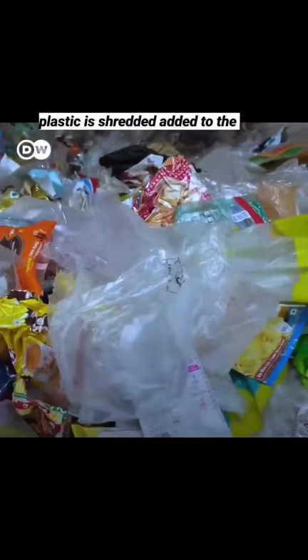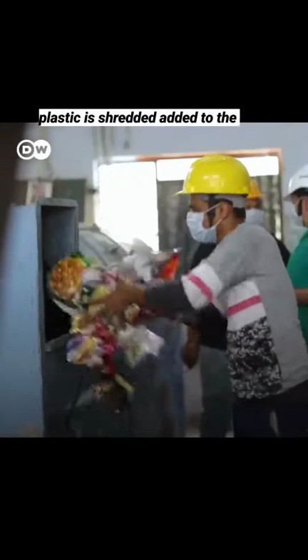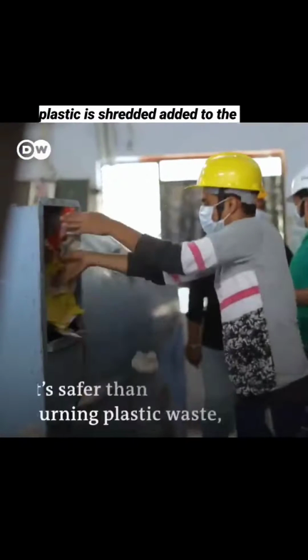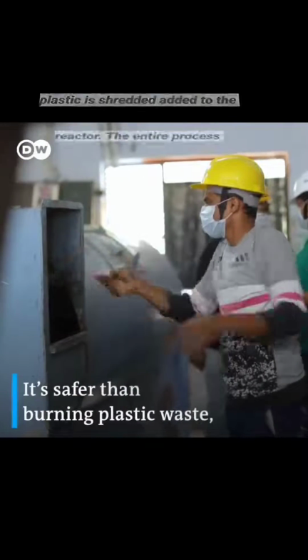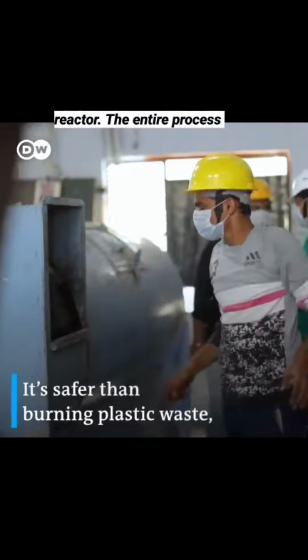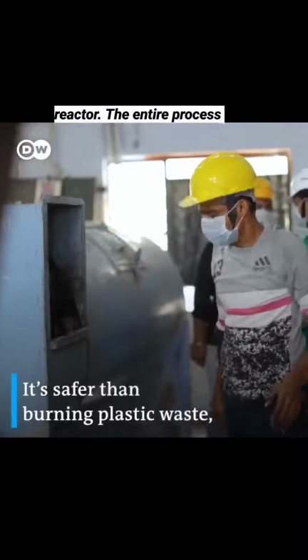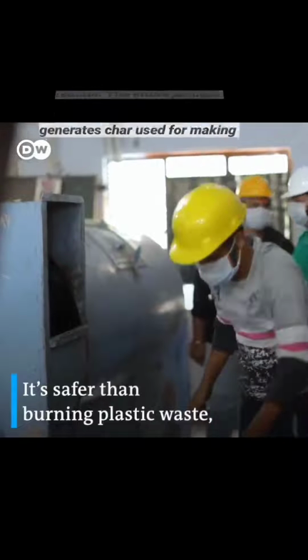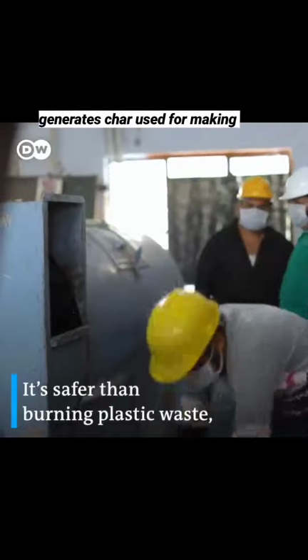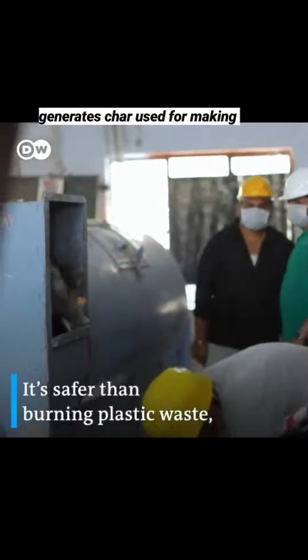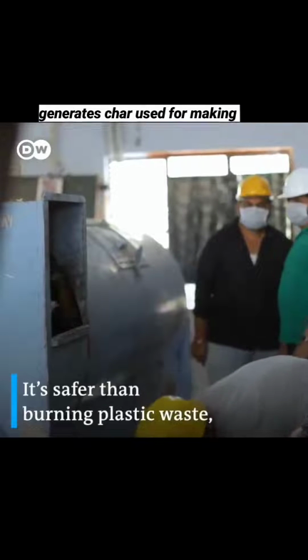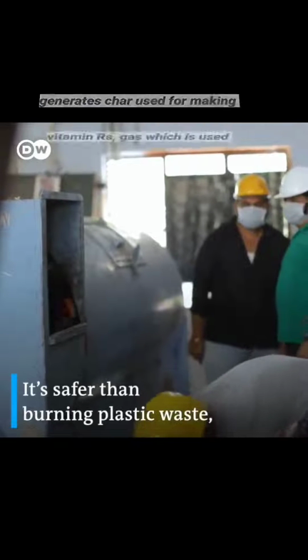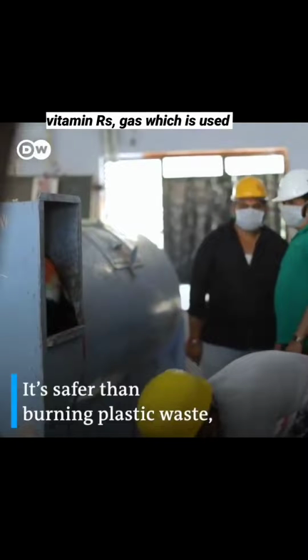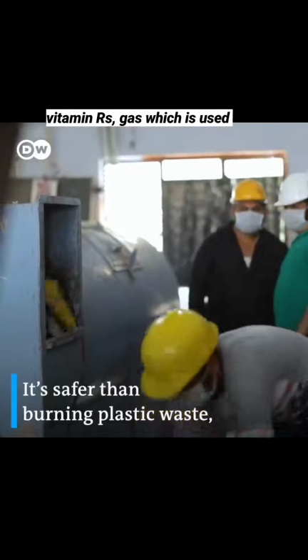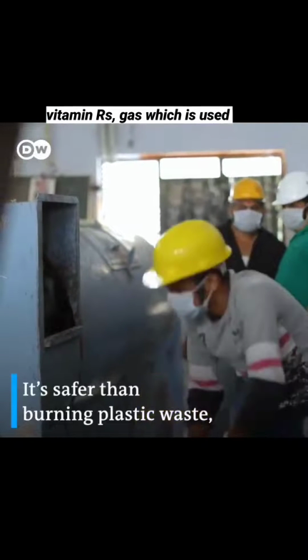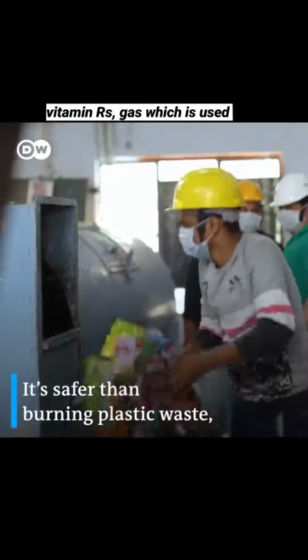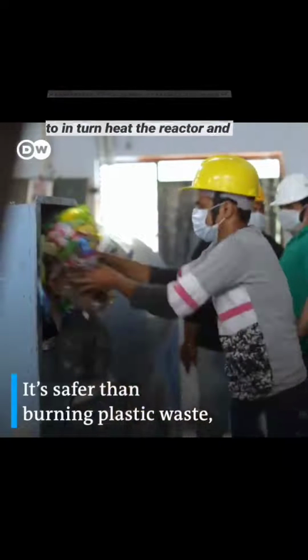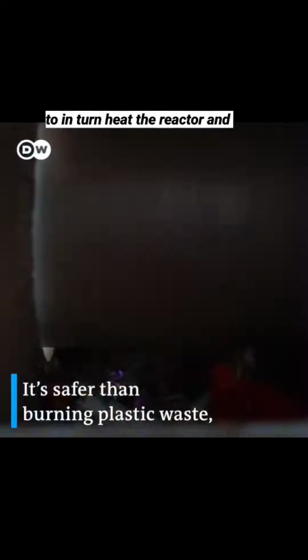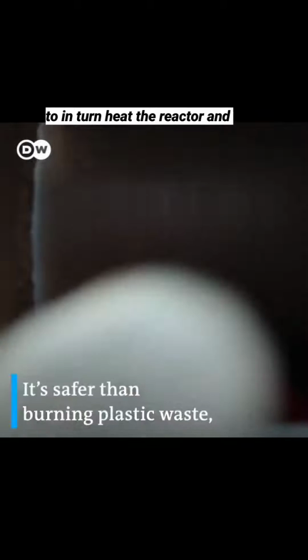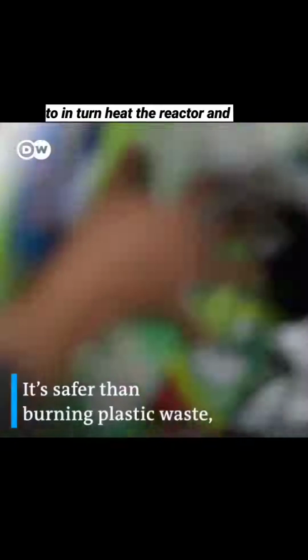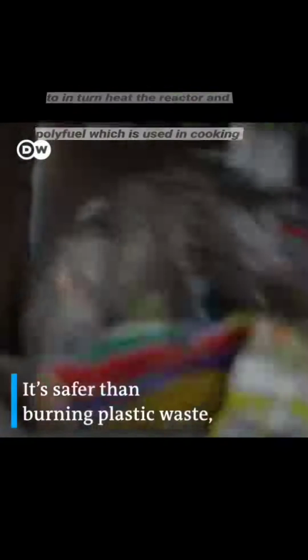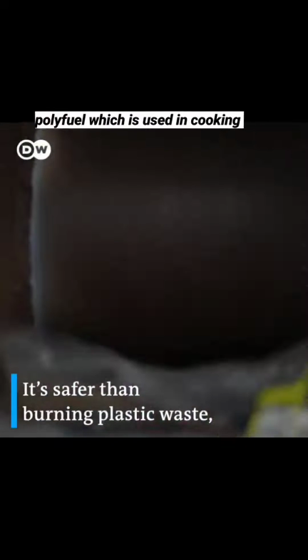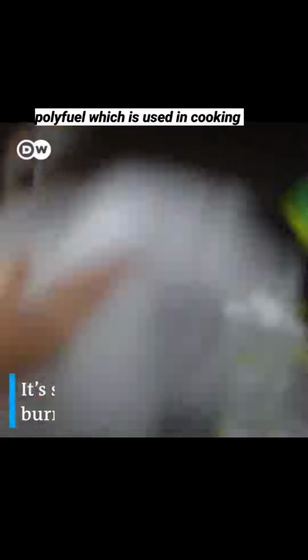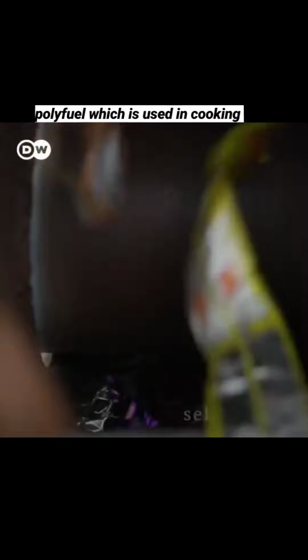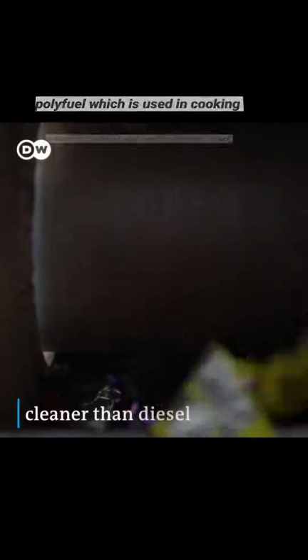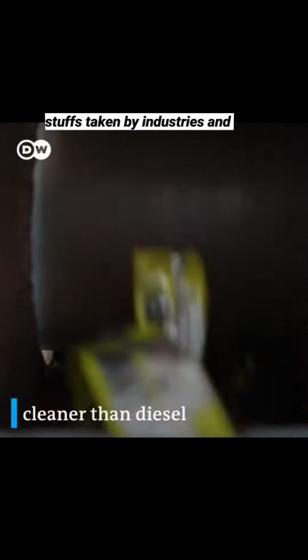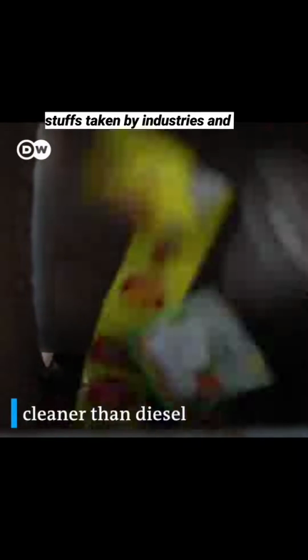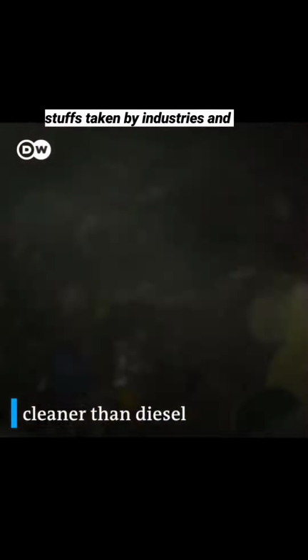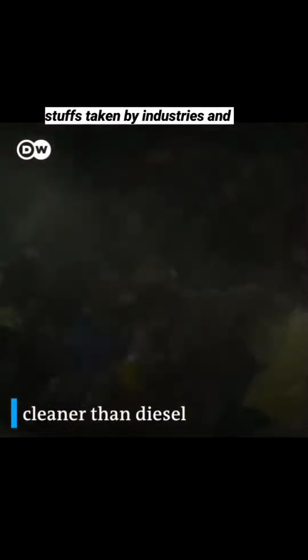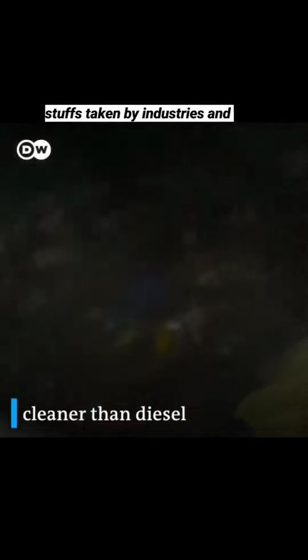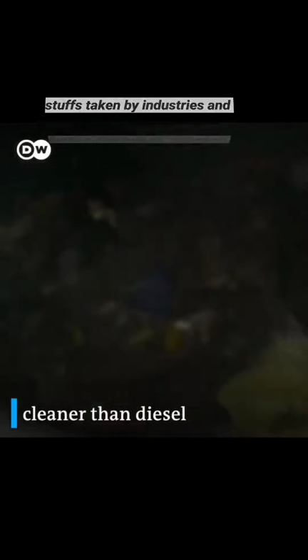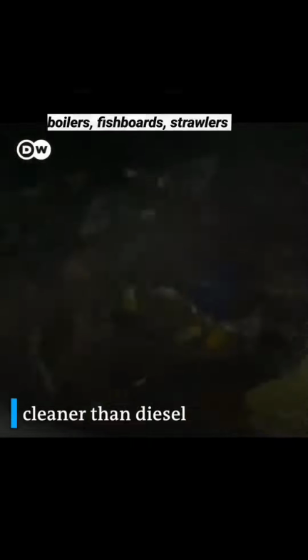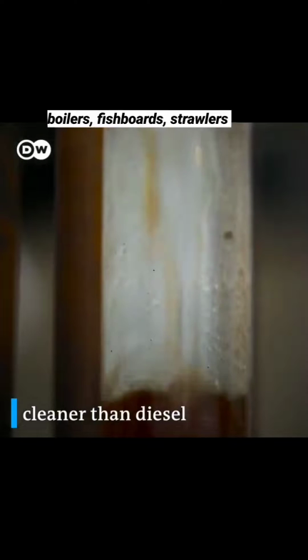The plastic is shredded and added to the reactor. The entire process generates char, which is used for making bitumen roads; gas, which is used to in turn heat the reactor; and polyfuel, which is used in cooking.